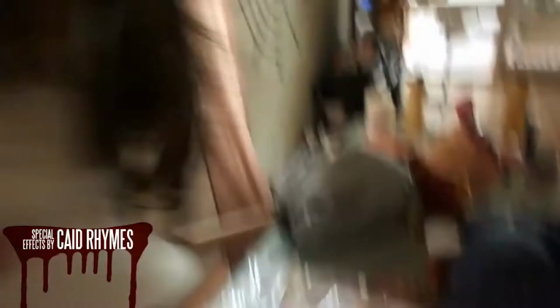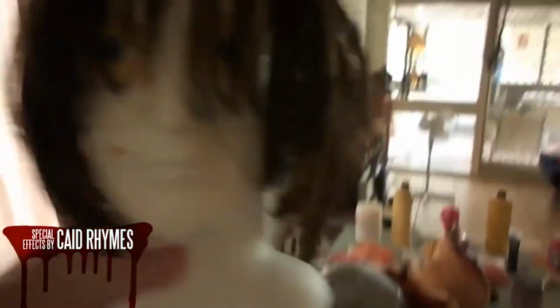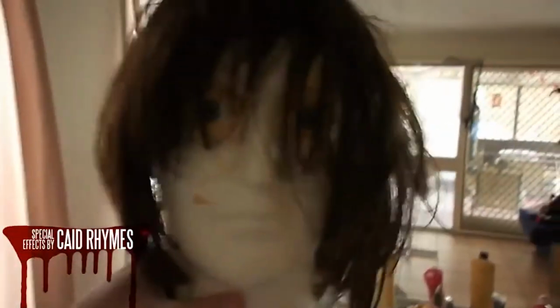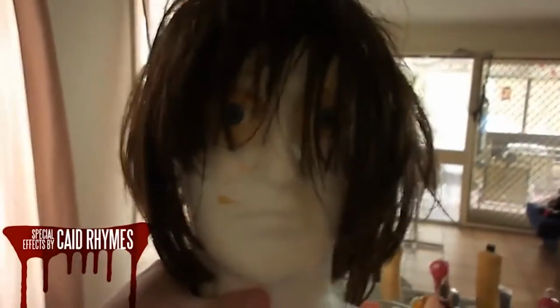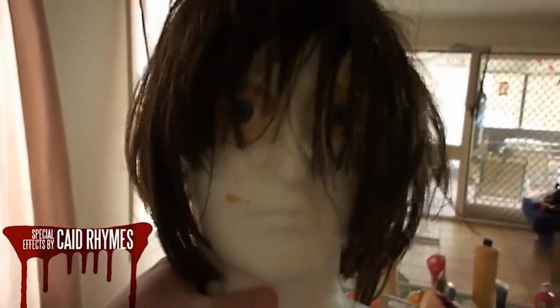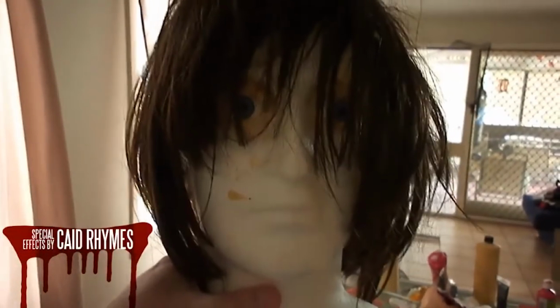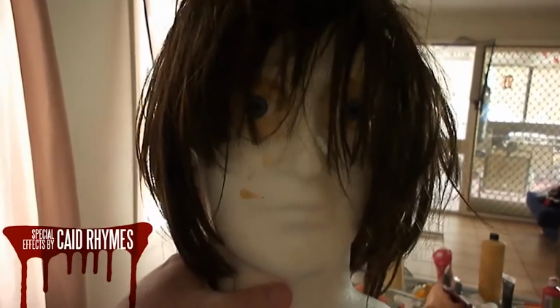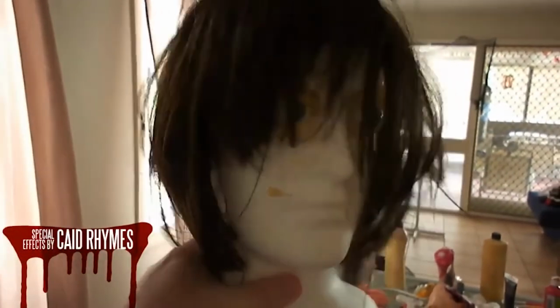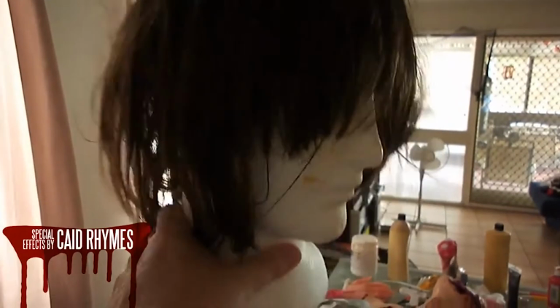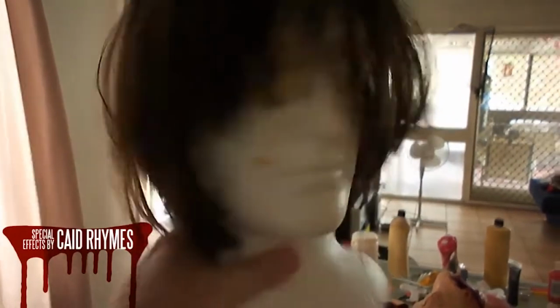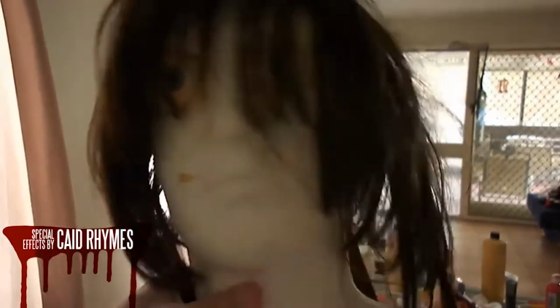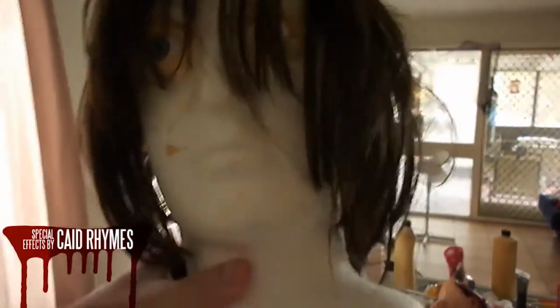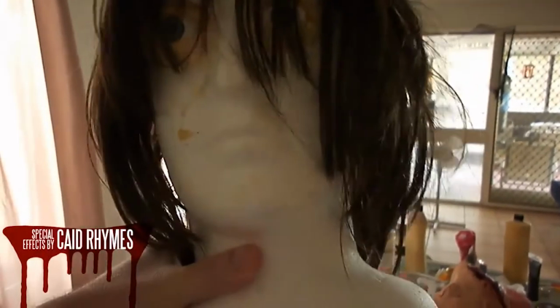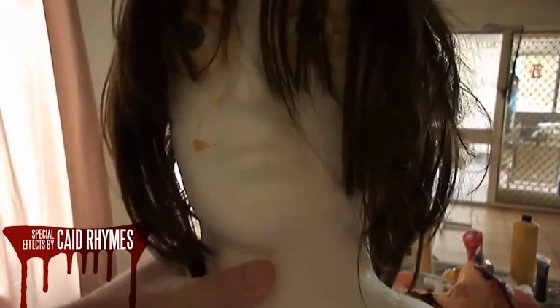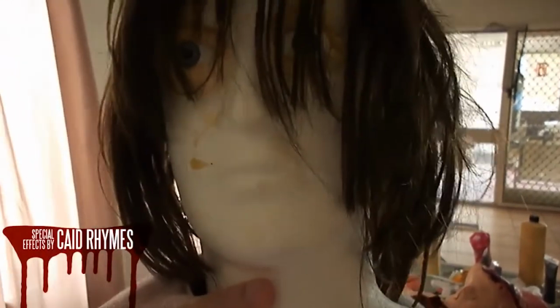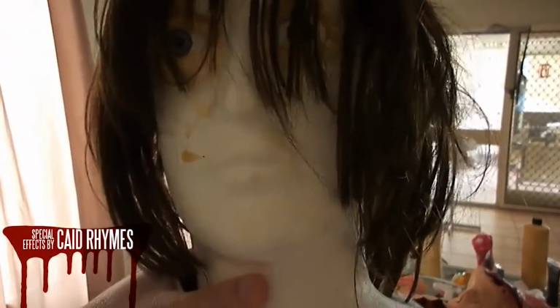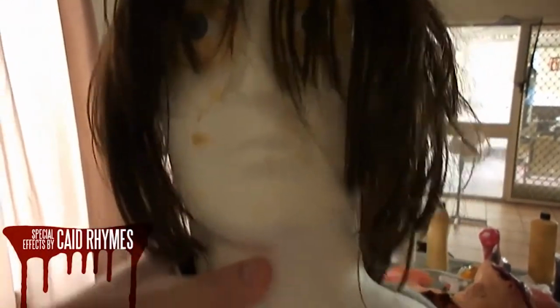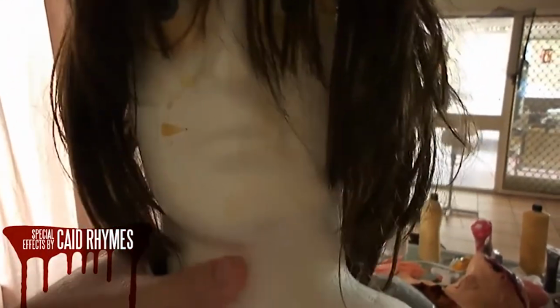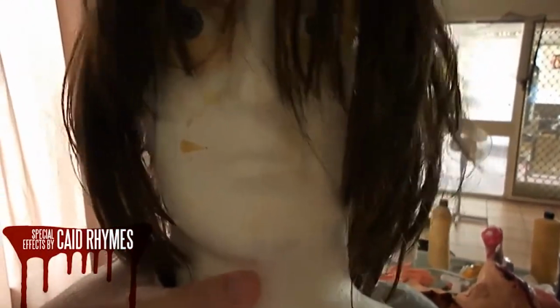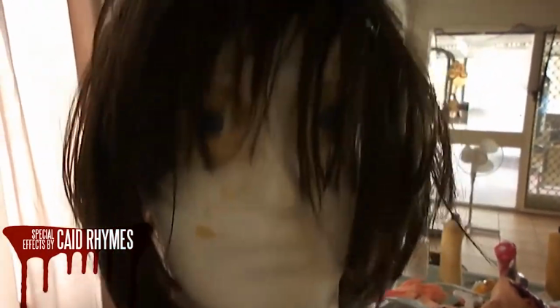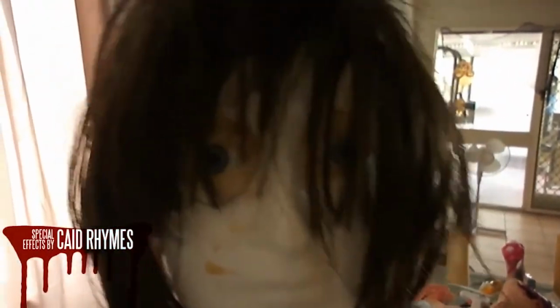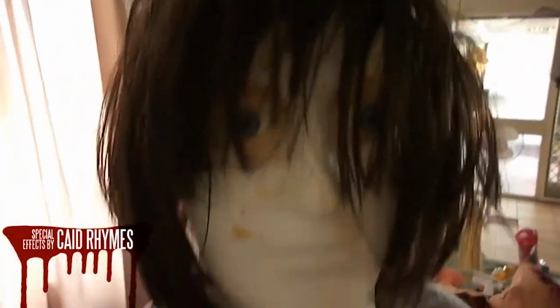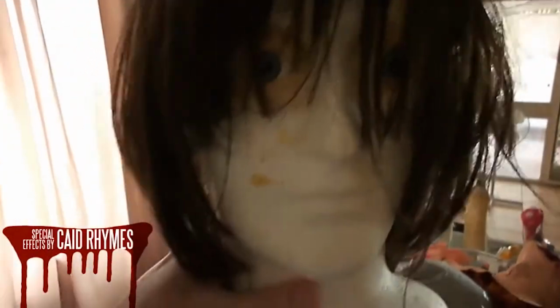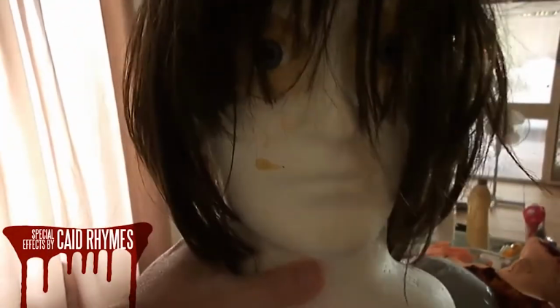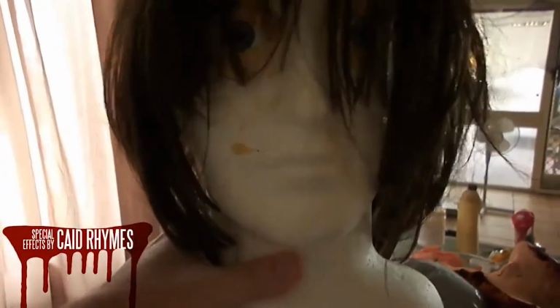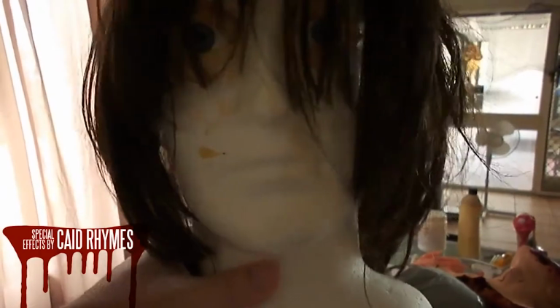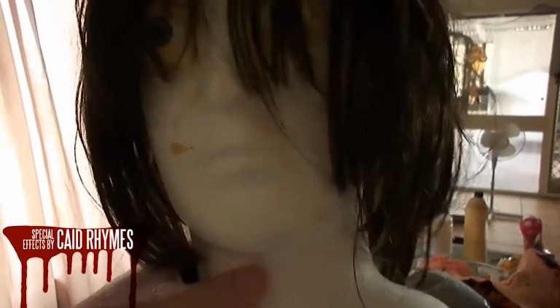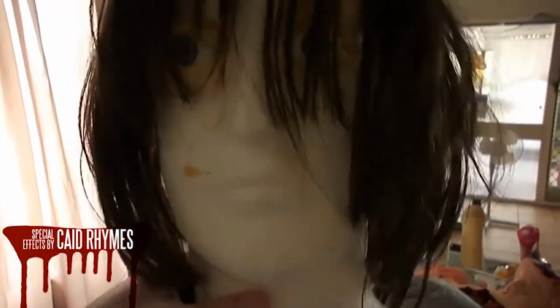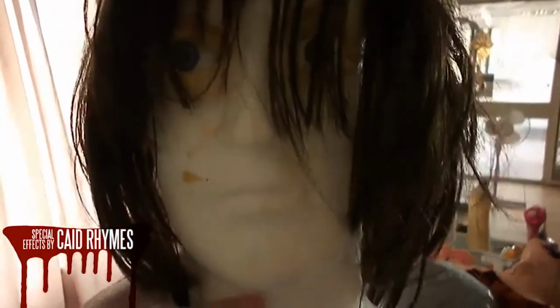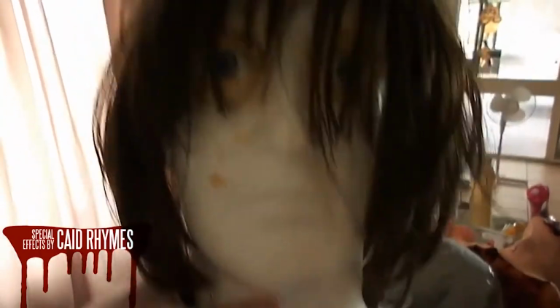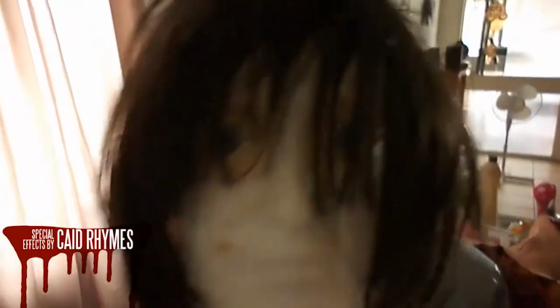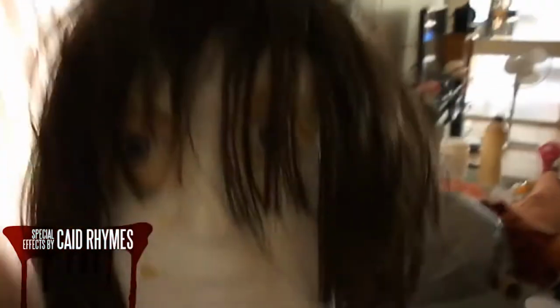We have a fake head that I'm working on — it's very early stages. I've still got to cover it in latex and then do foundation, and a bit more work on that.